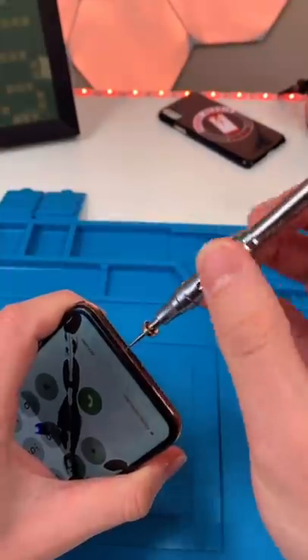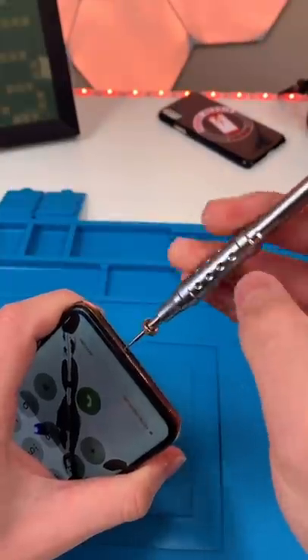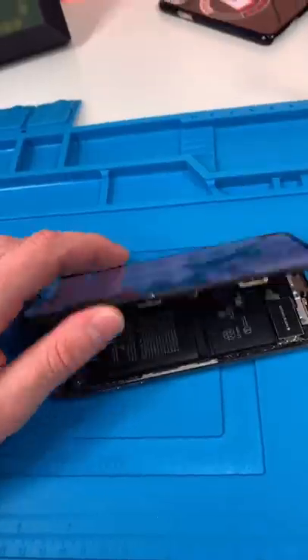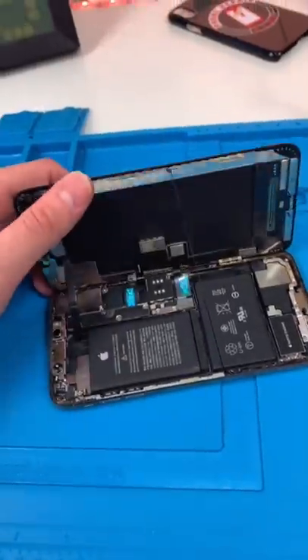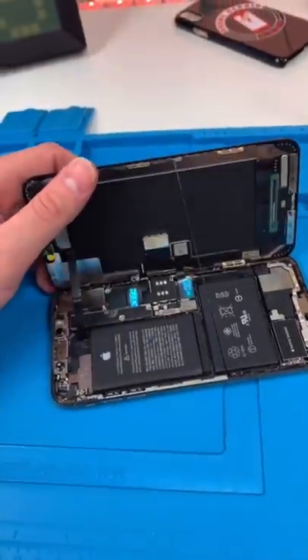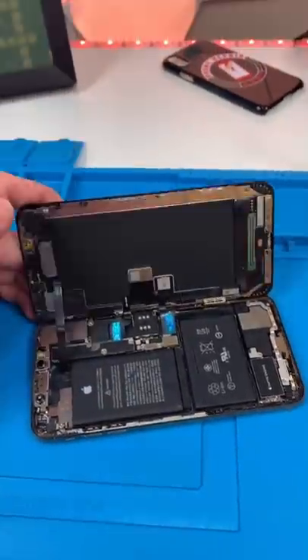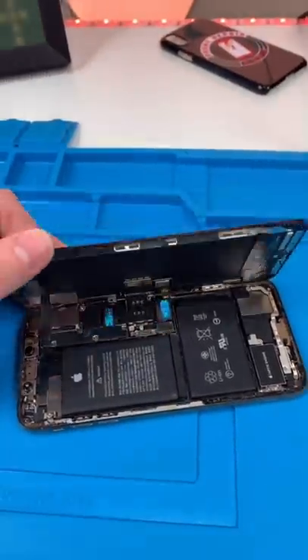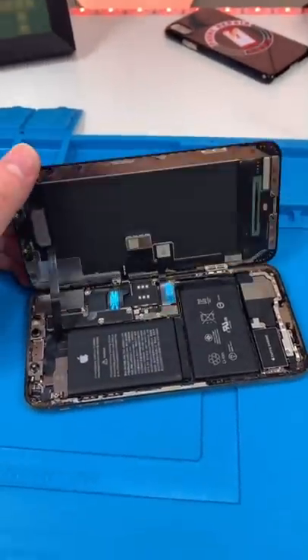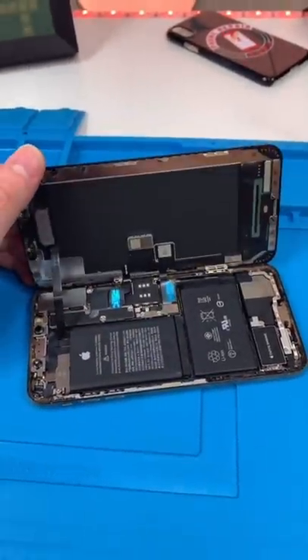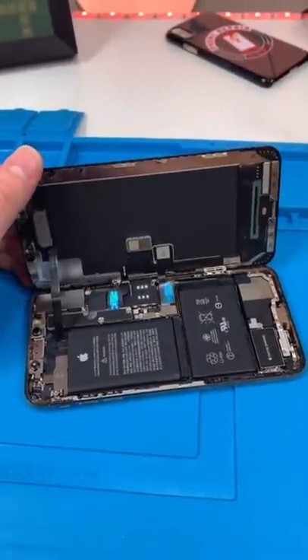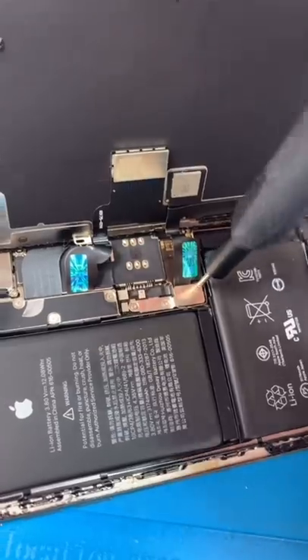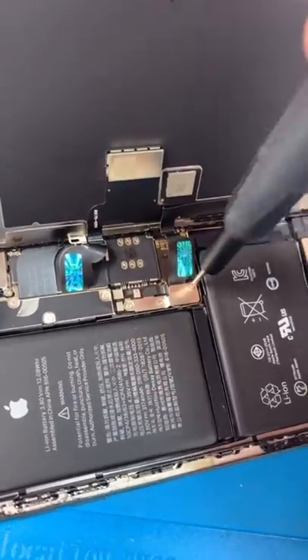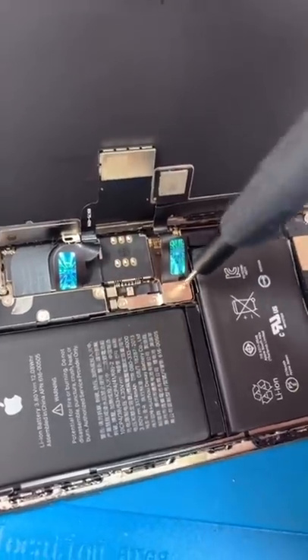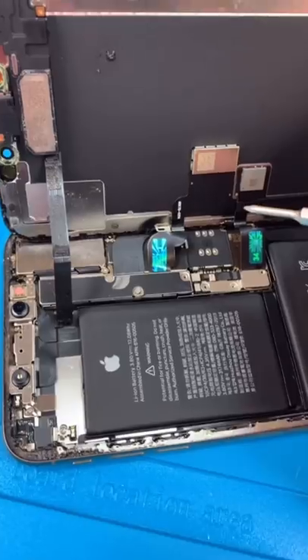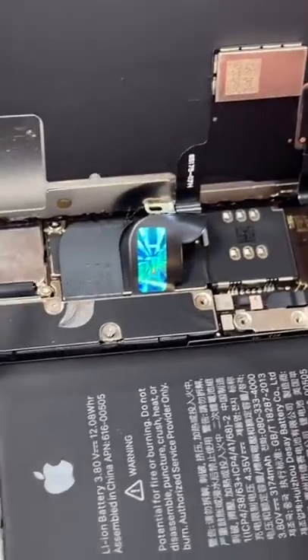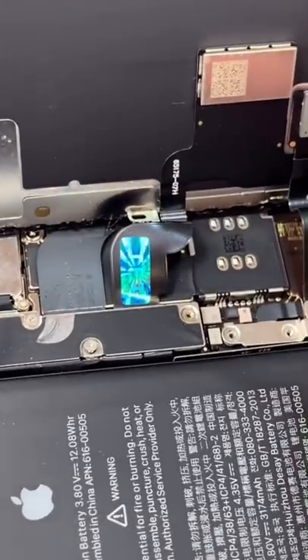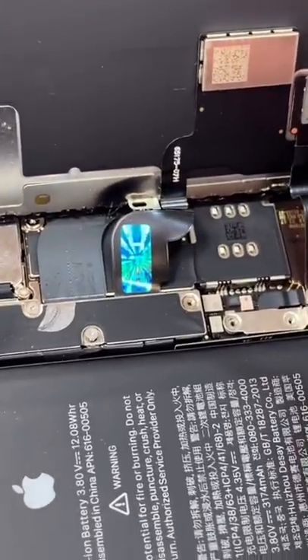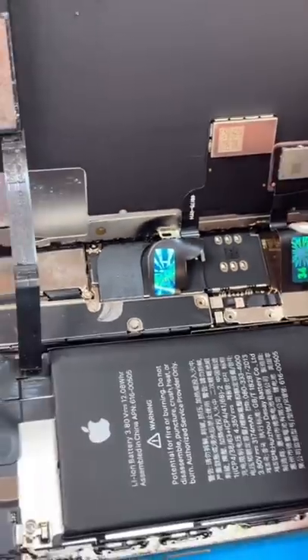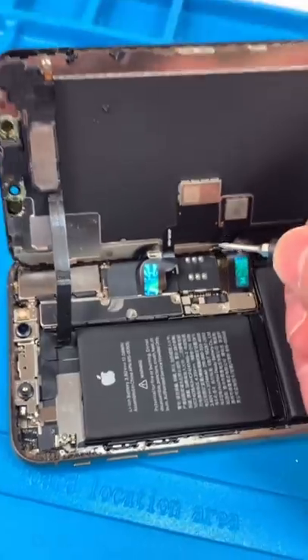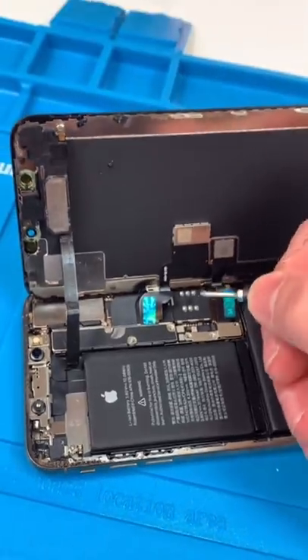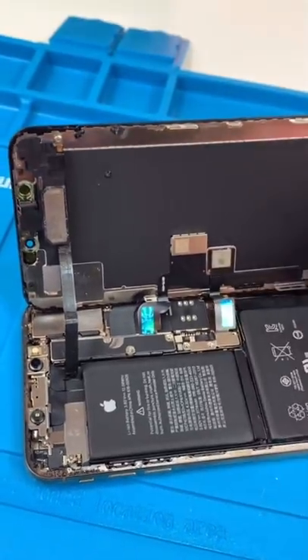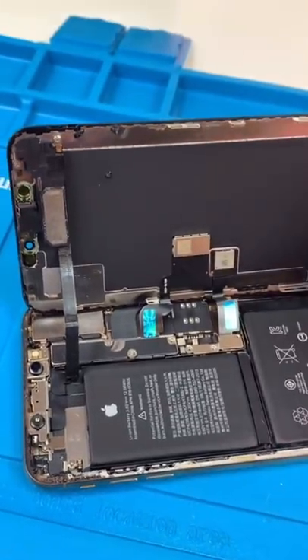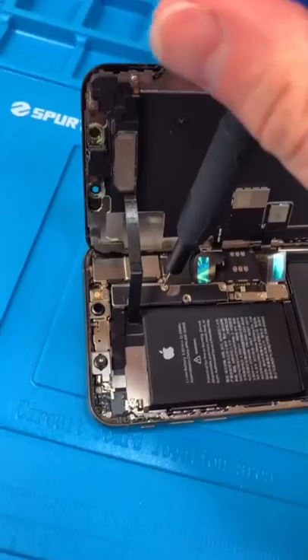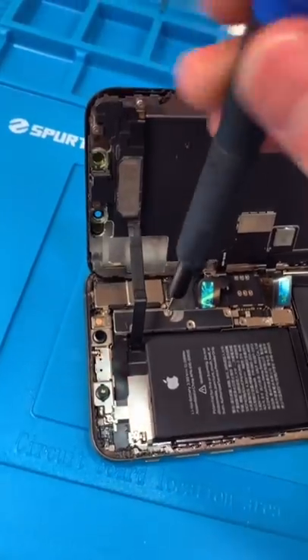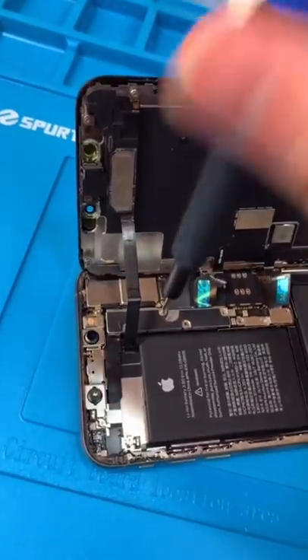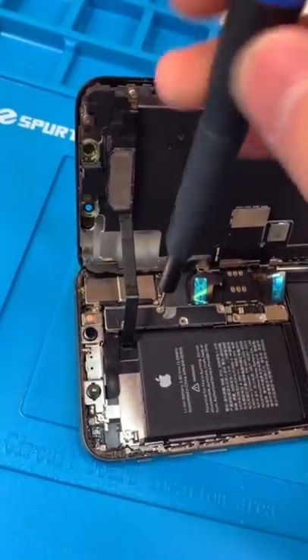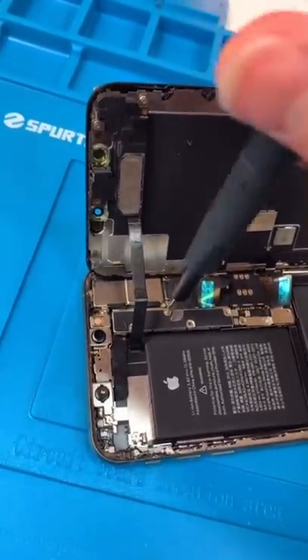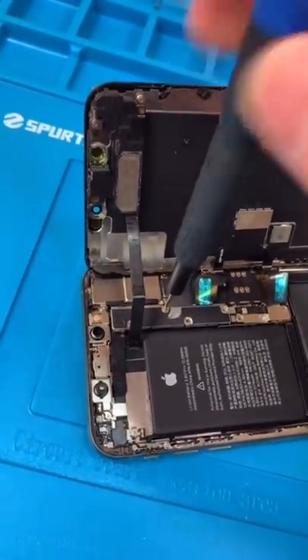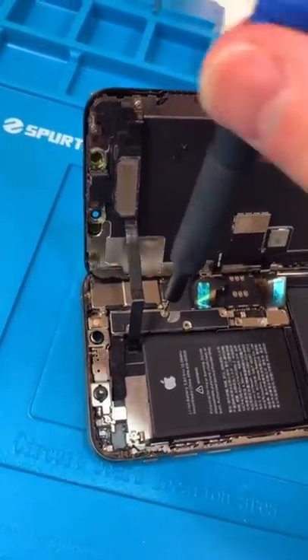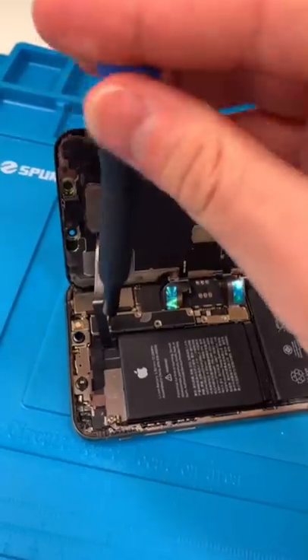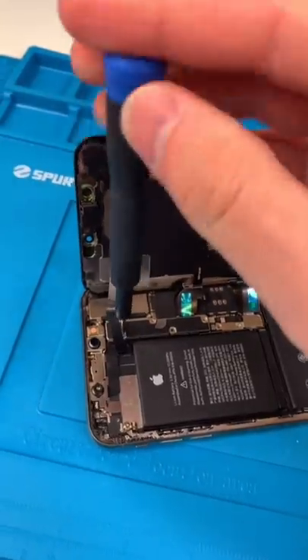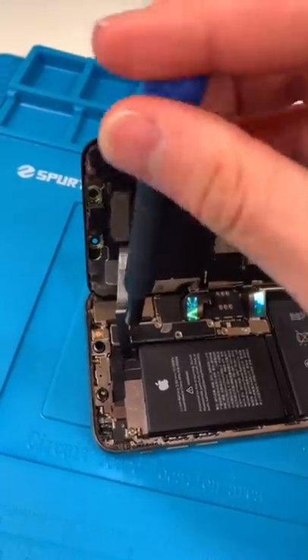Unscrew. Open it up, and it's been replaced before. Unscrew. They use the TFT screen, which is really low quality, but these screens were like 400 bucks at one point, so I don't really blame them.